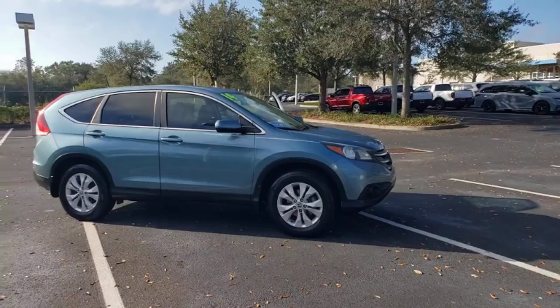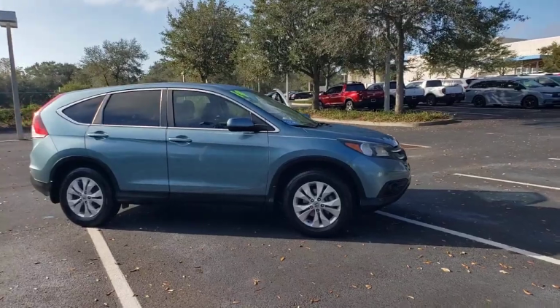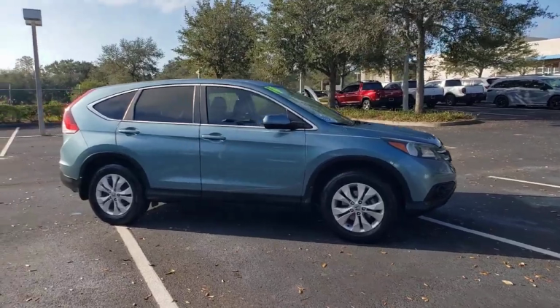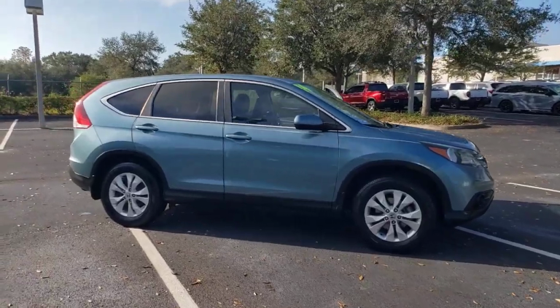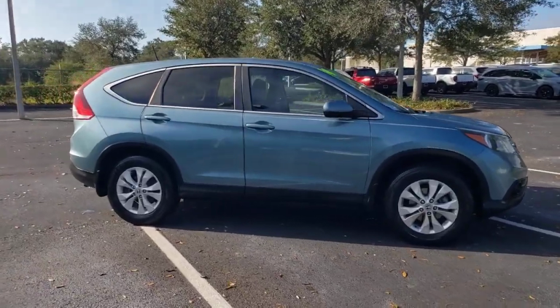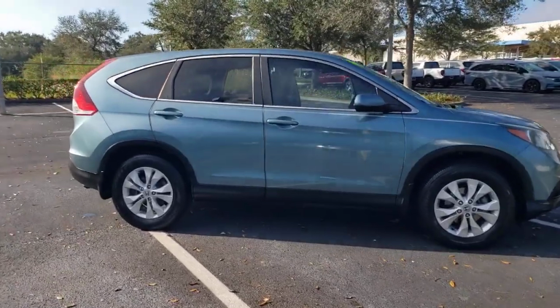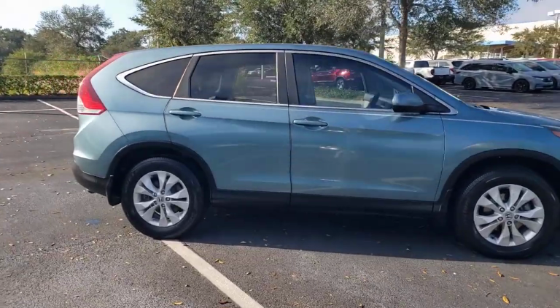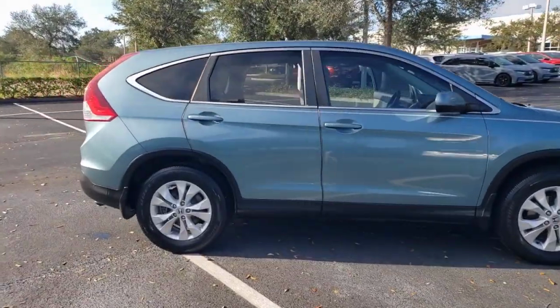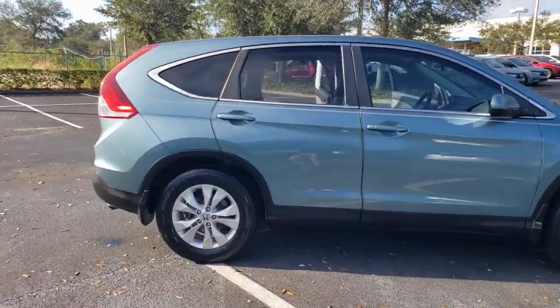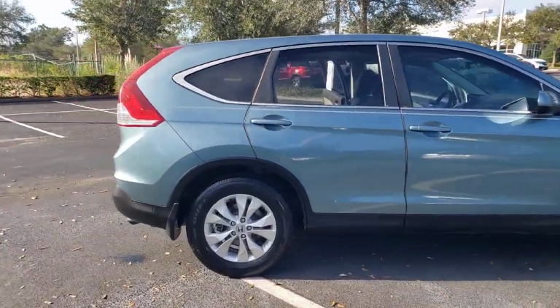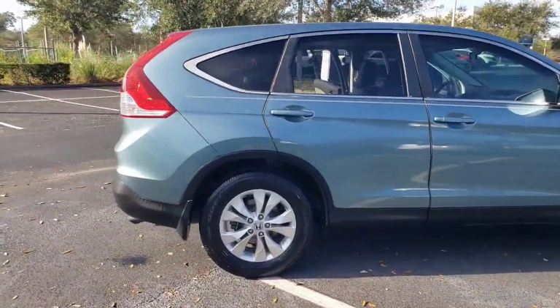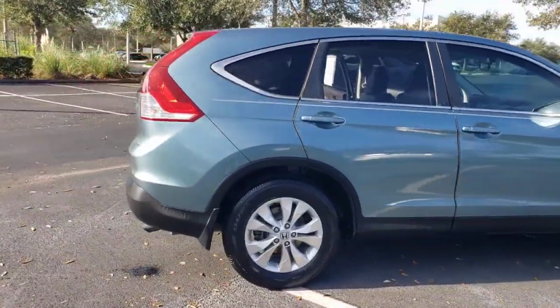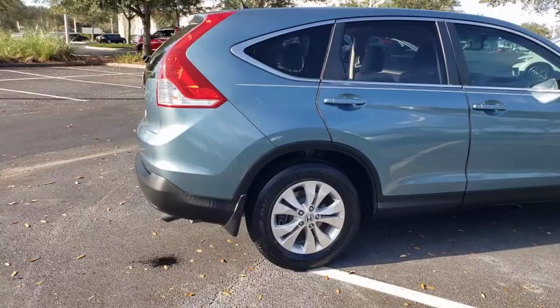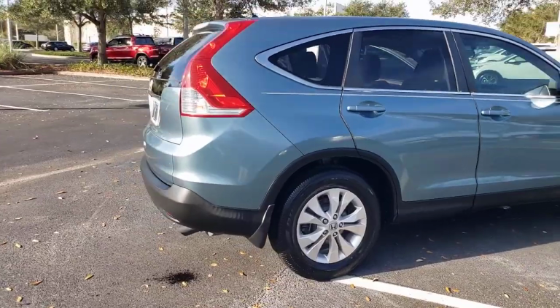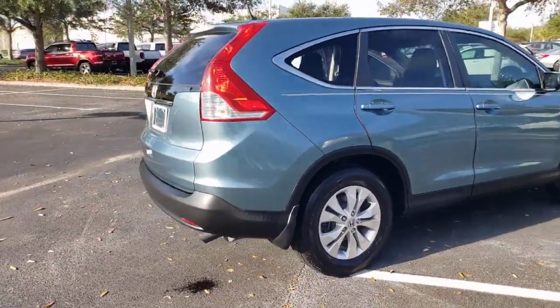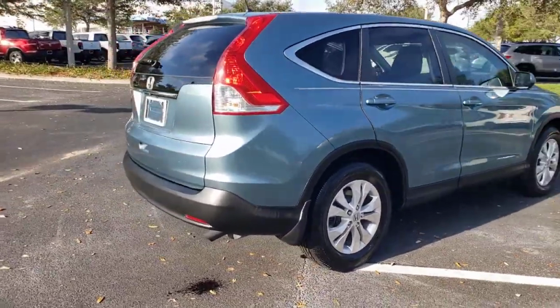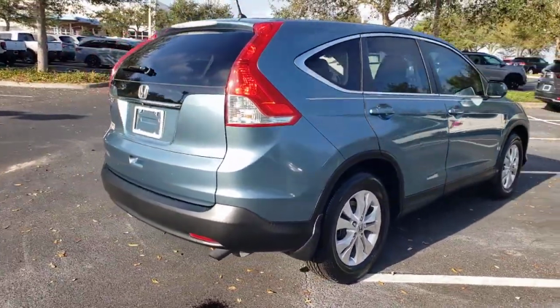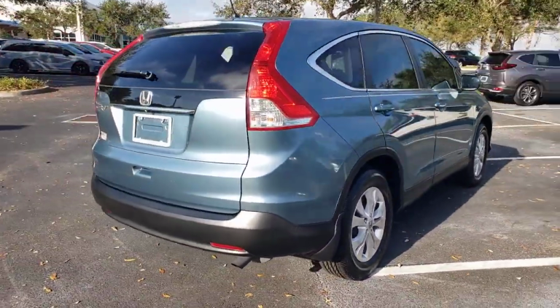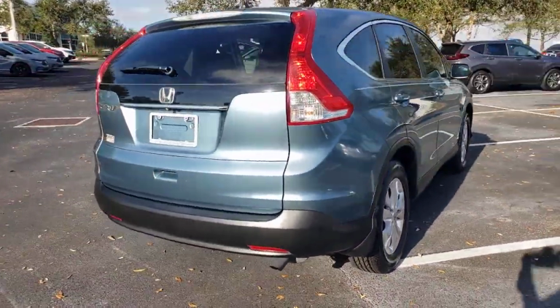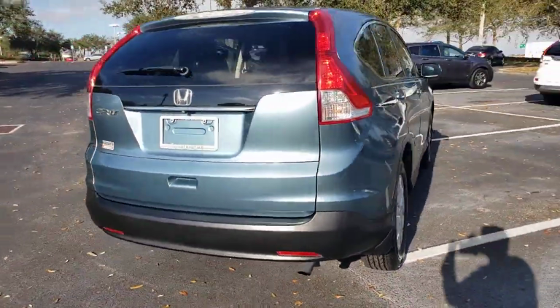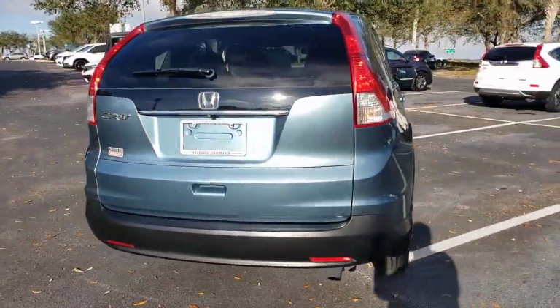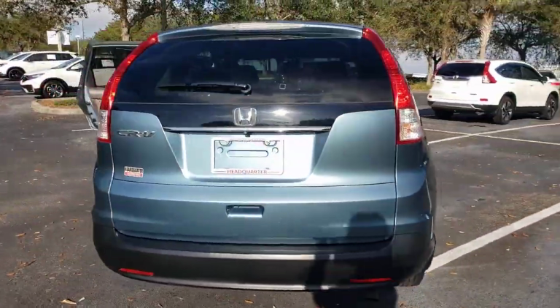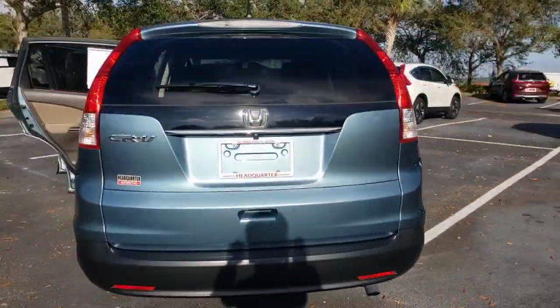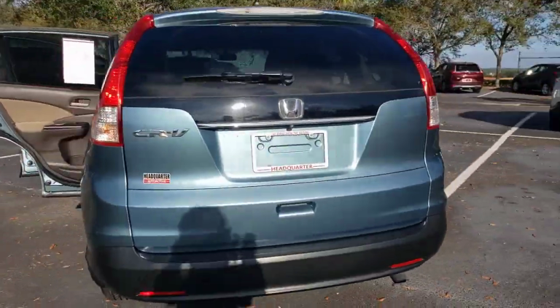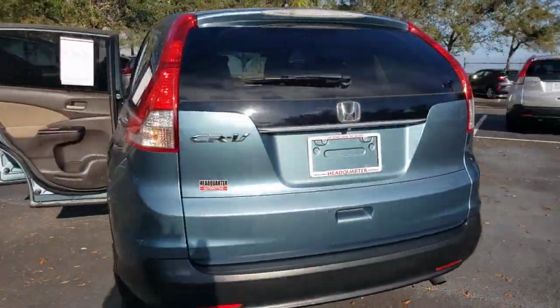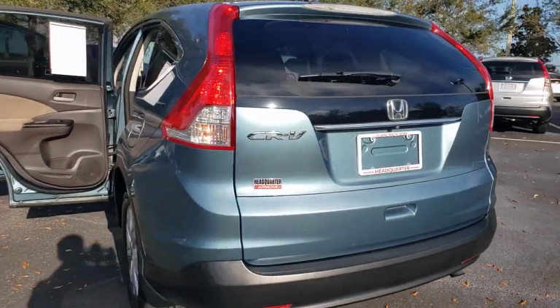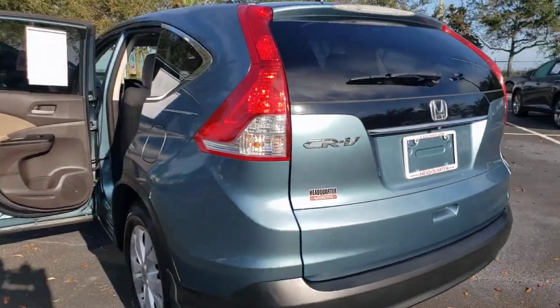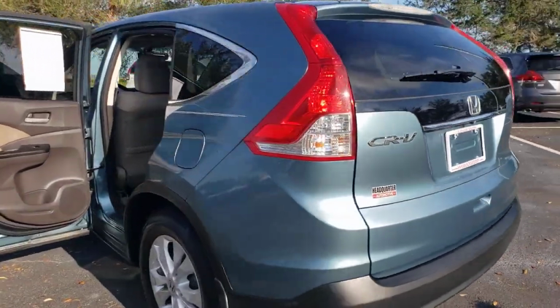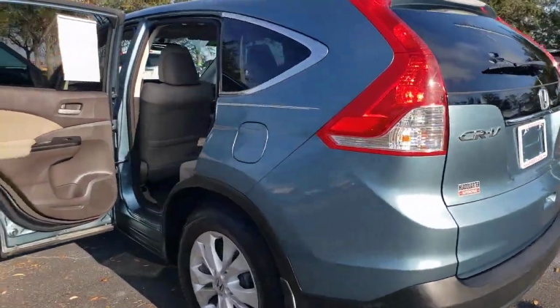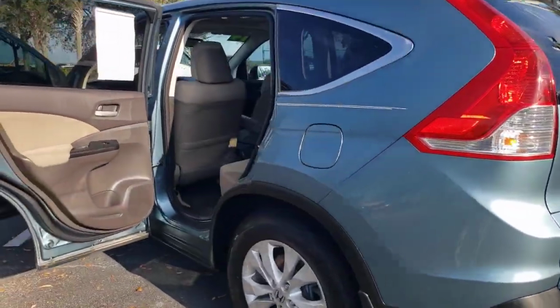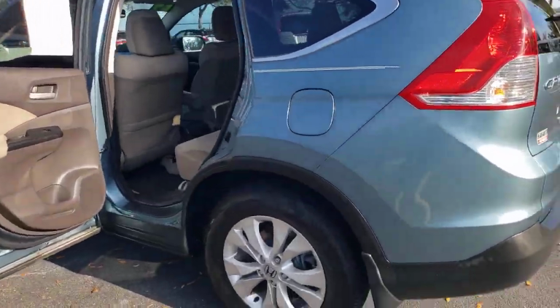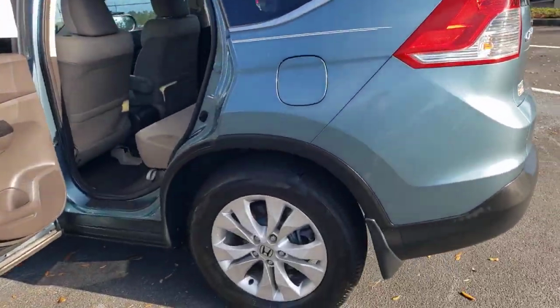You're gonna love the 2014 Honda CR-V. With less than 90,000 miles on the odometer, this vehicle stands out from the rest. Take a closer look at this stylish and up-for-anything CR-V.